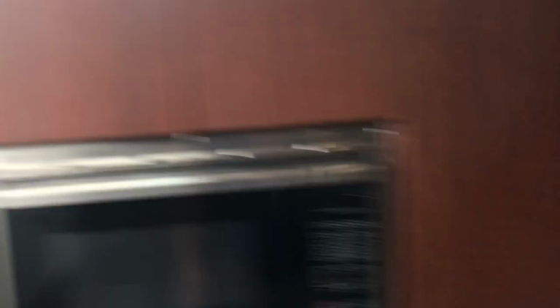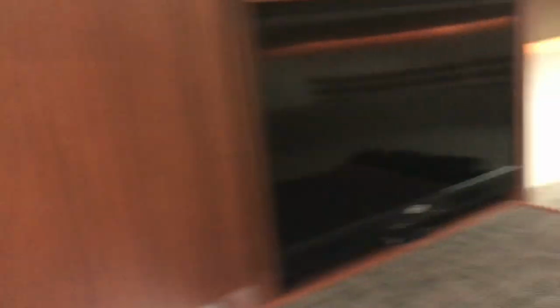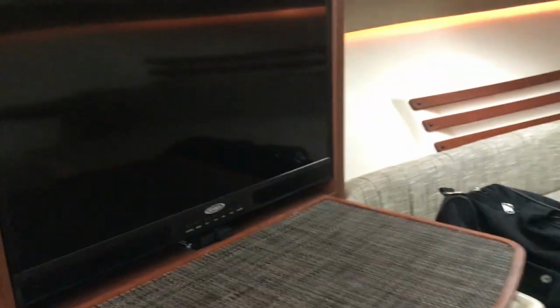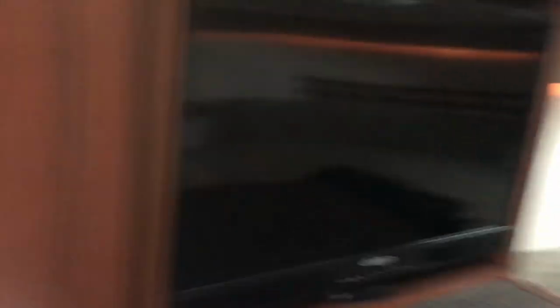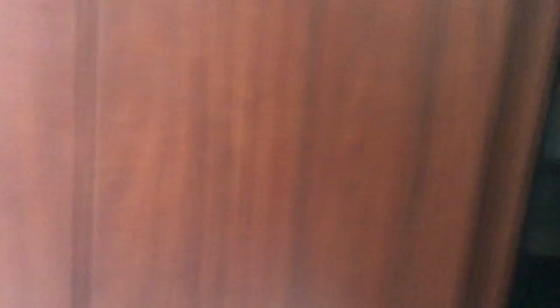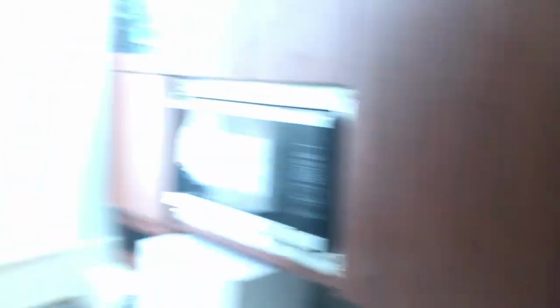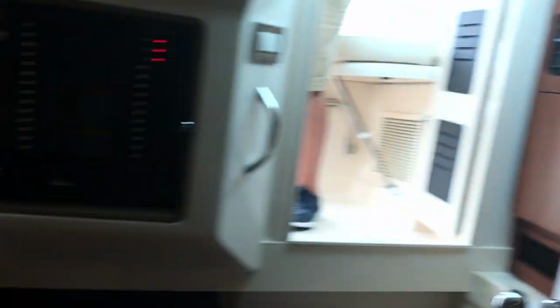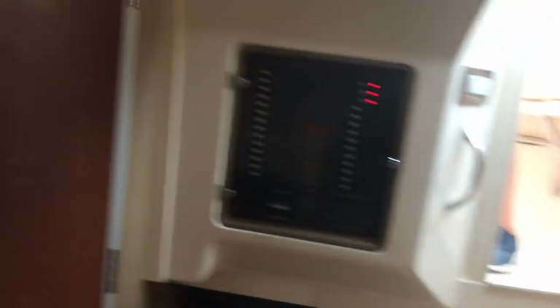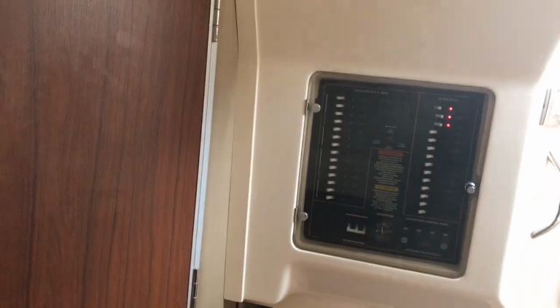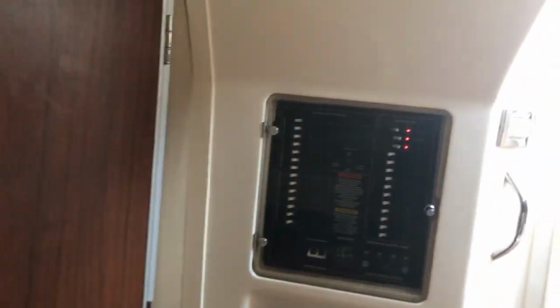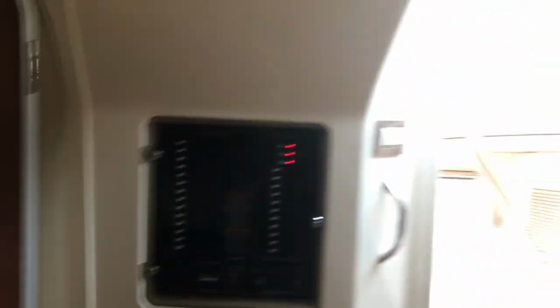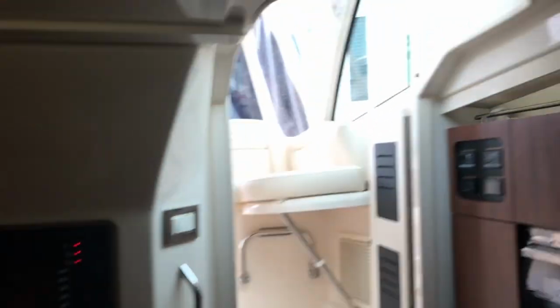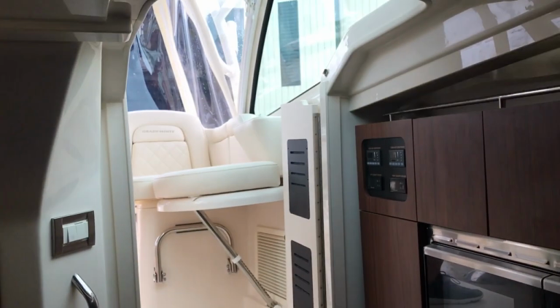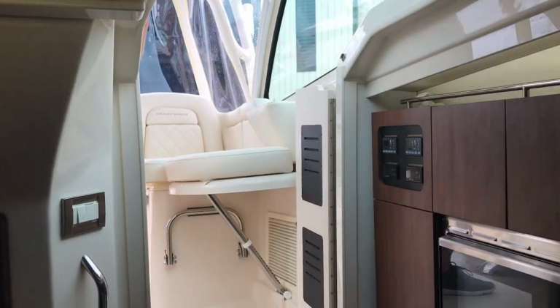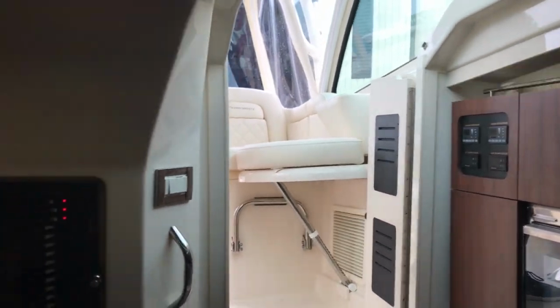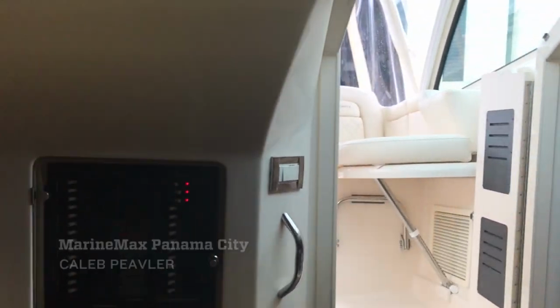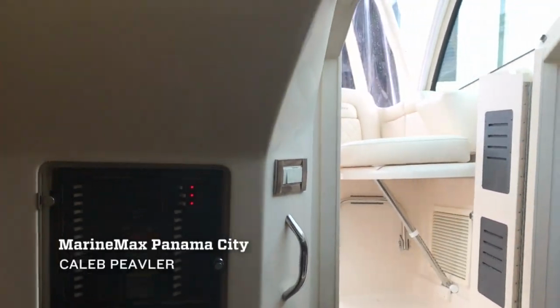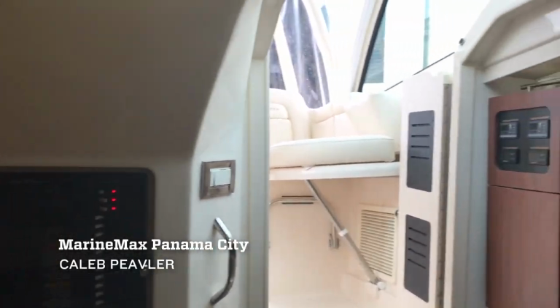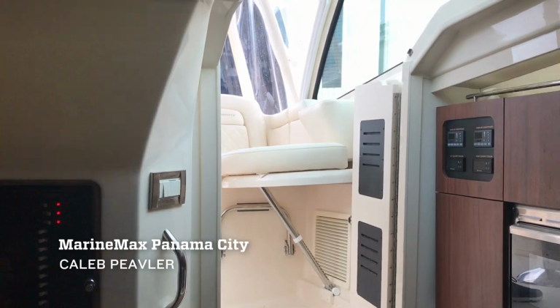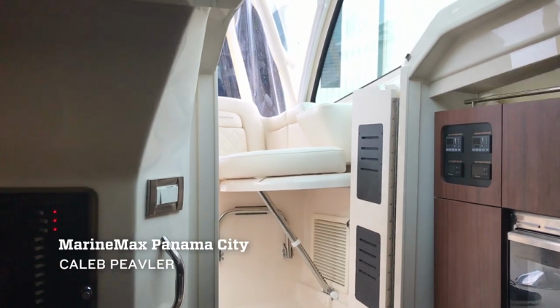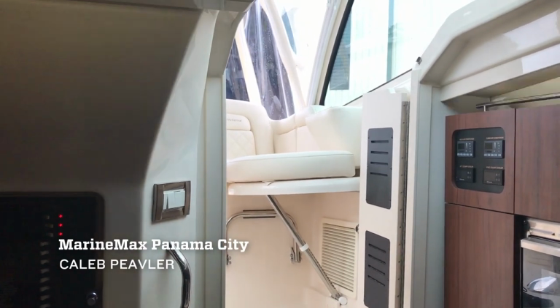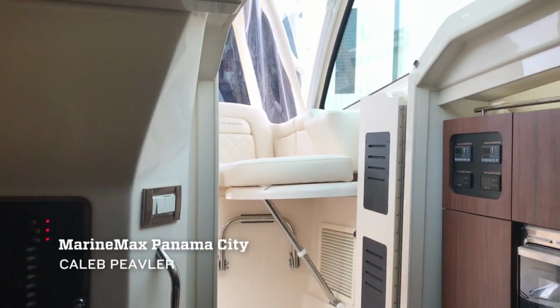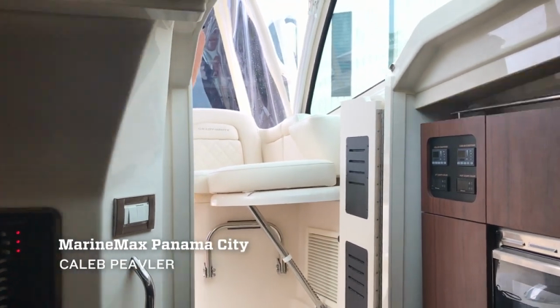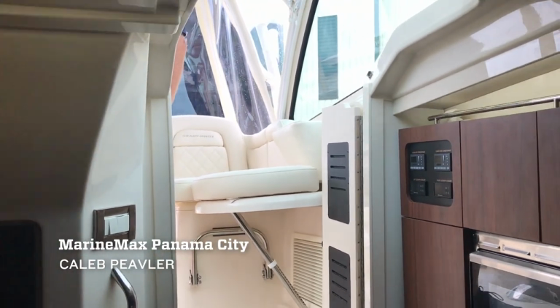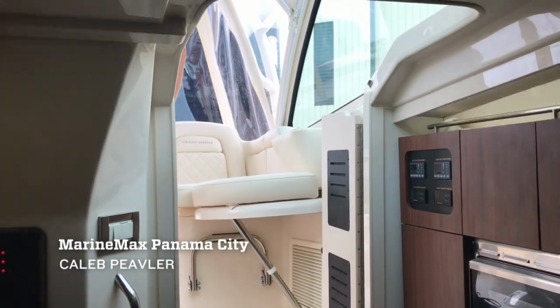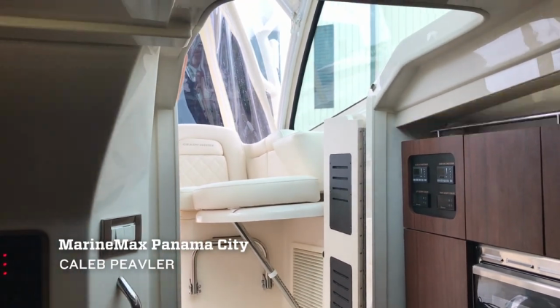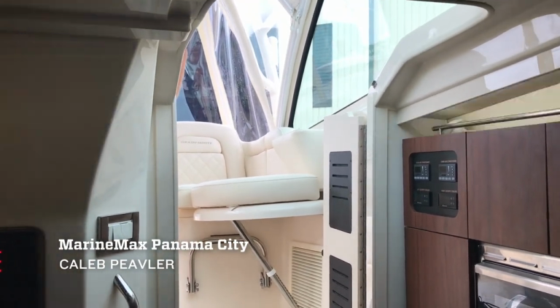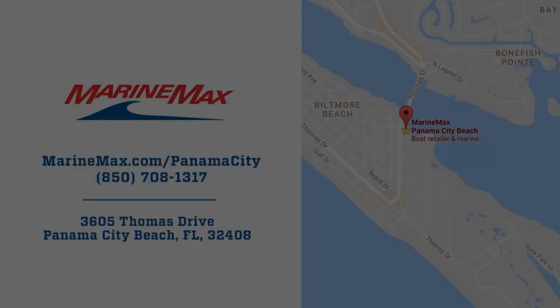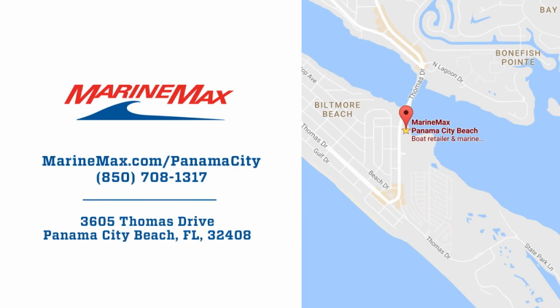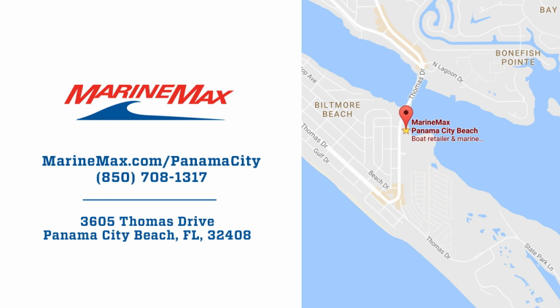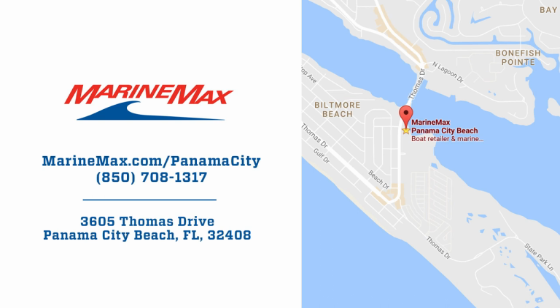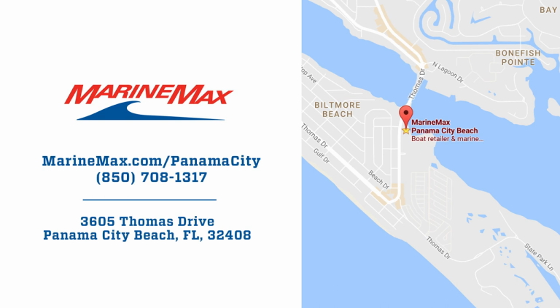Excellent boat — a wonderful upgrade for any Grady White owner or somebody coming over to realize what they're missing out on. Can't wait for you to come see us. Give me a call at MarineMax Panama City Beach. This is Caleb Peevler. Have a great day.